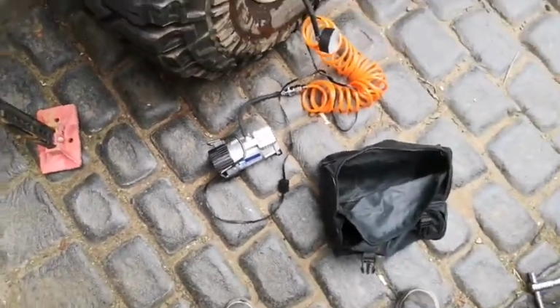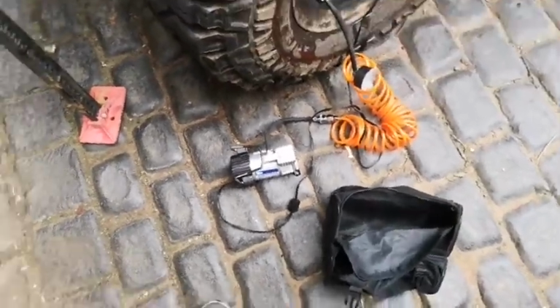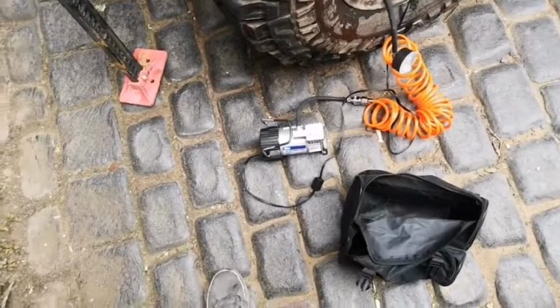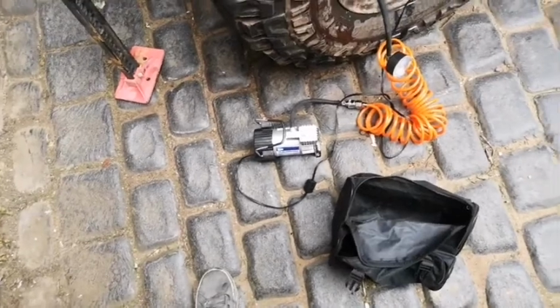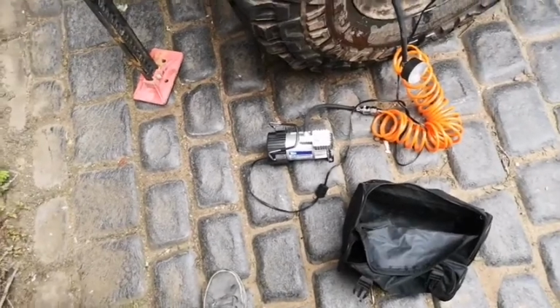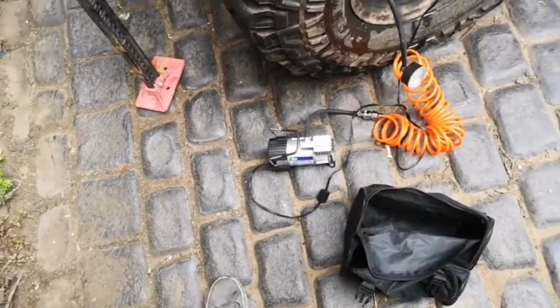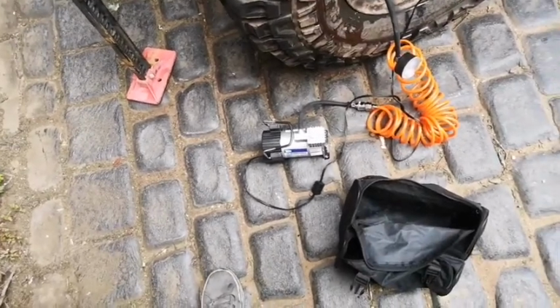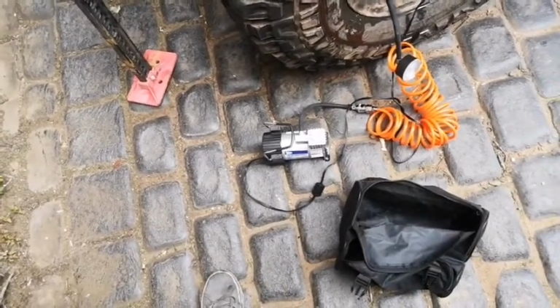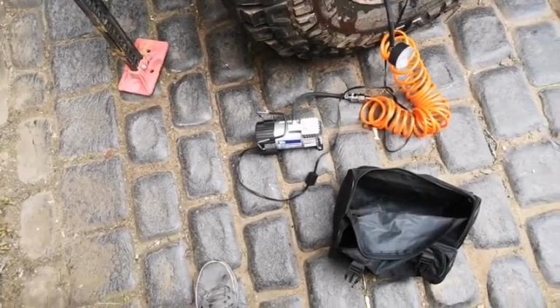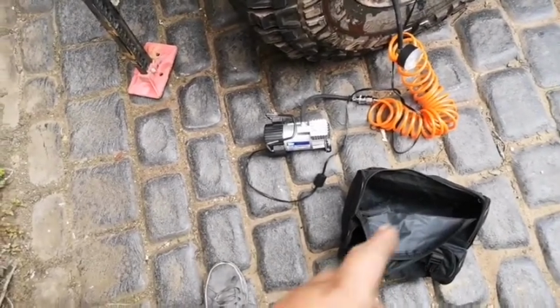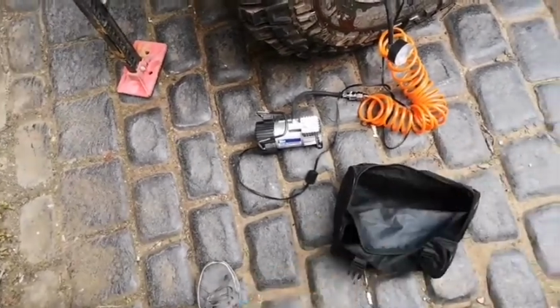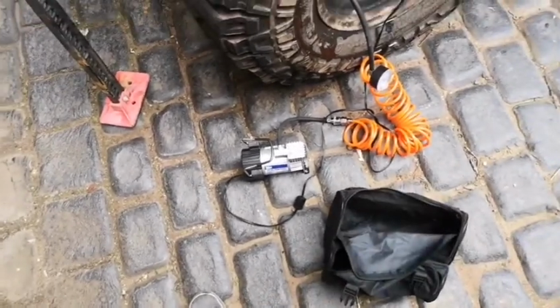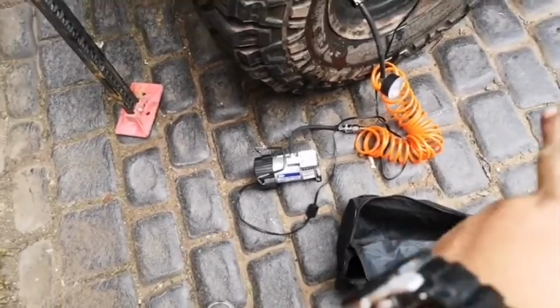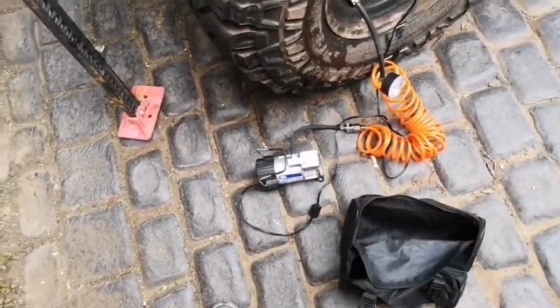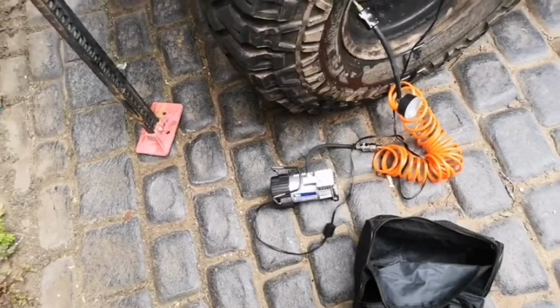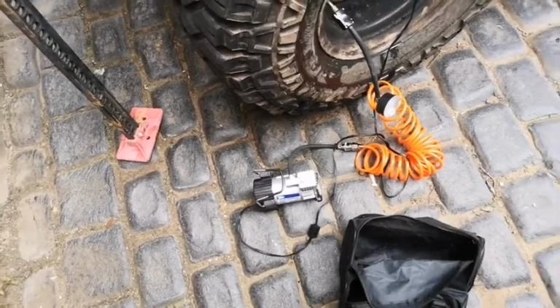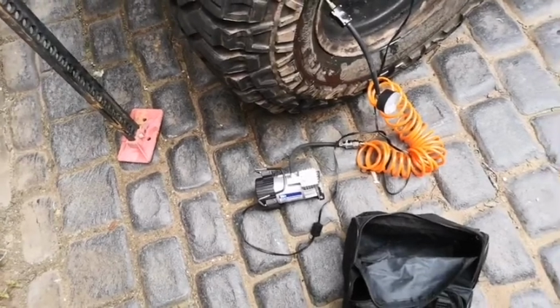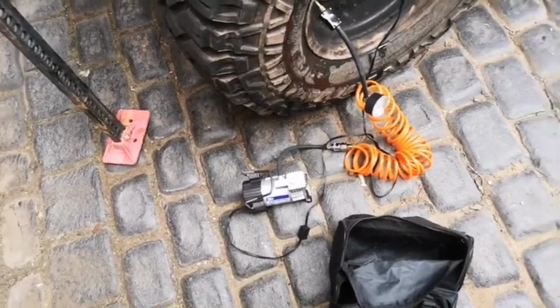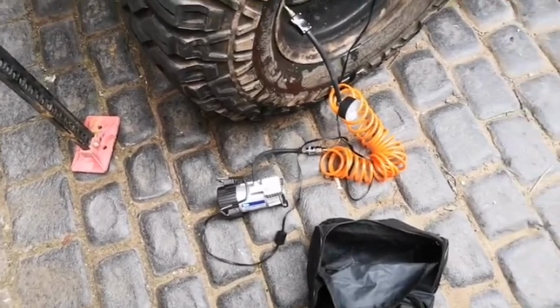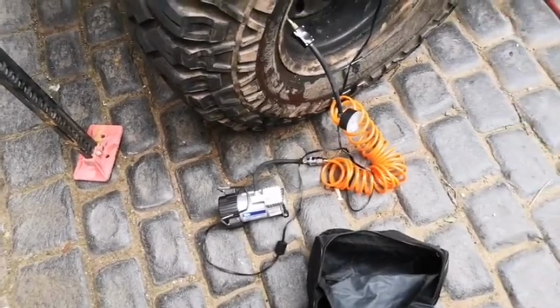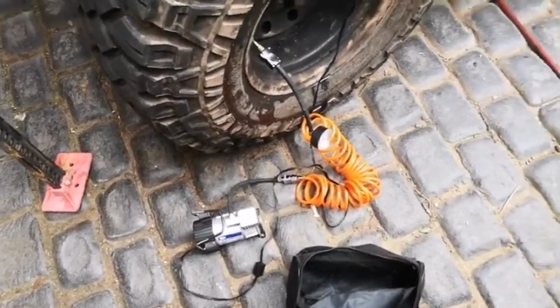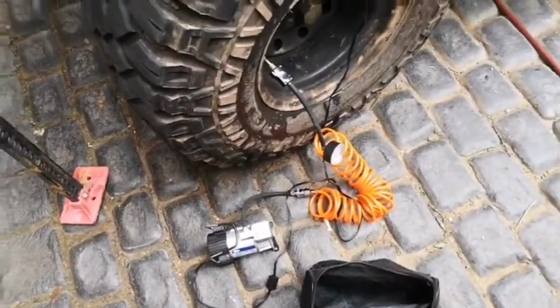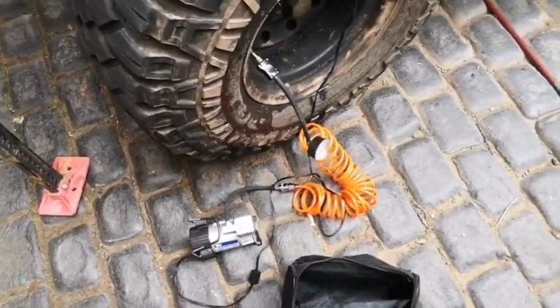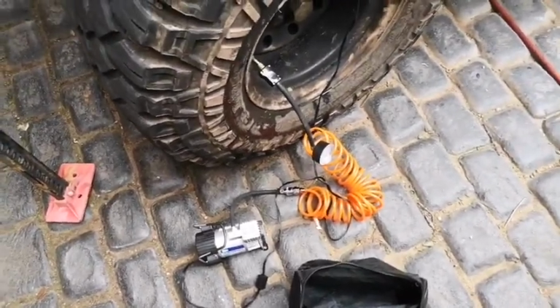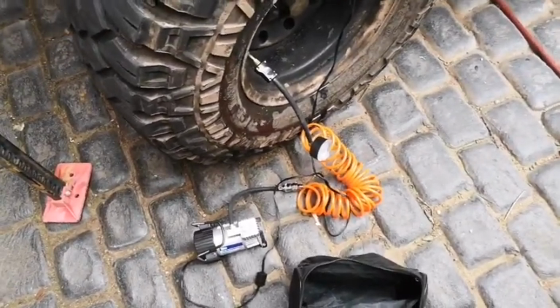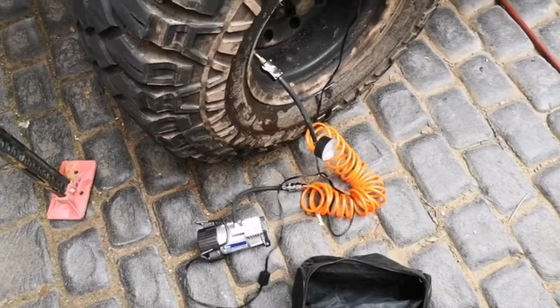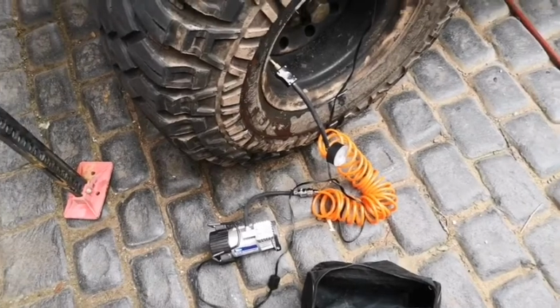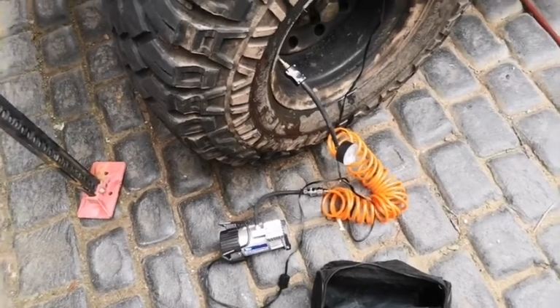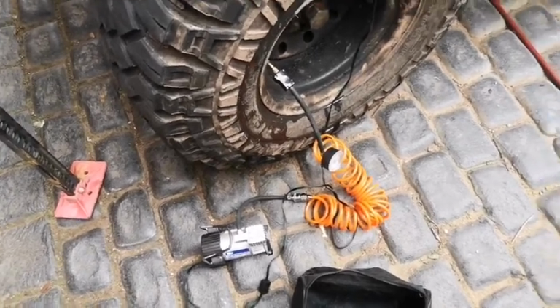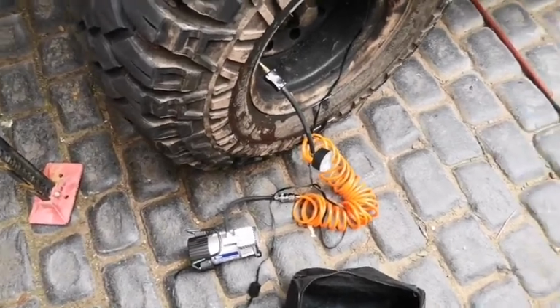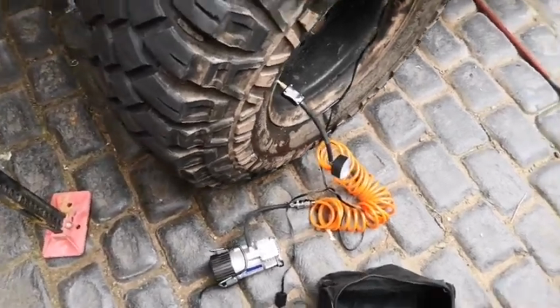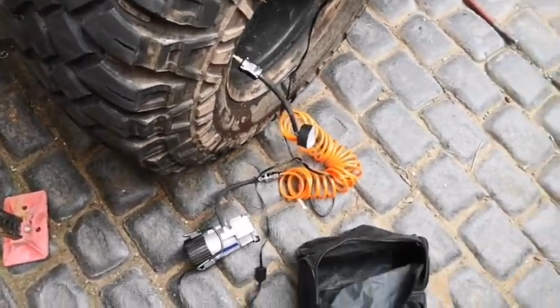So I'm going to be fitting it permanently in the back of my car, the back of the Land Rover, with an extension on the hose so I can pump up all my tires from the back of the car. And I'm going to wire it to a switch on the inside, which I'll do a video on at some stage.